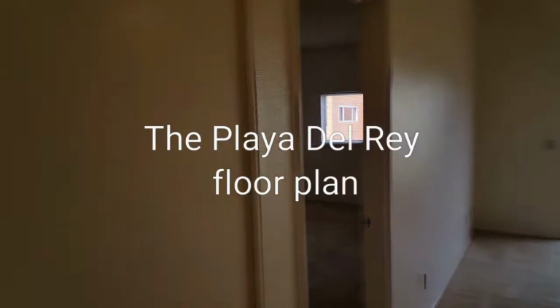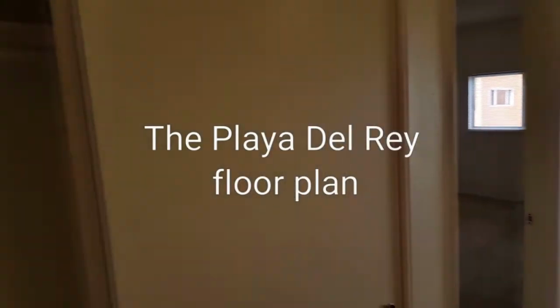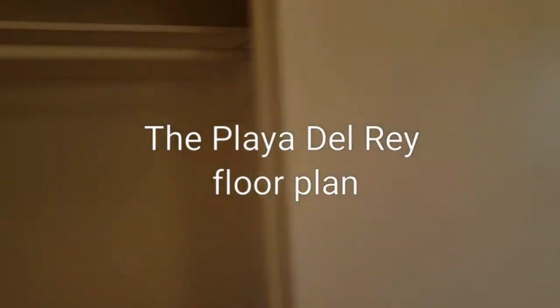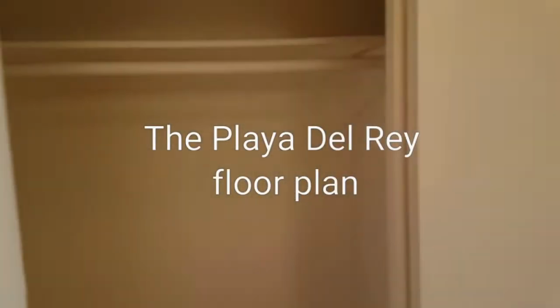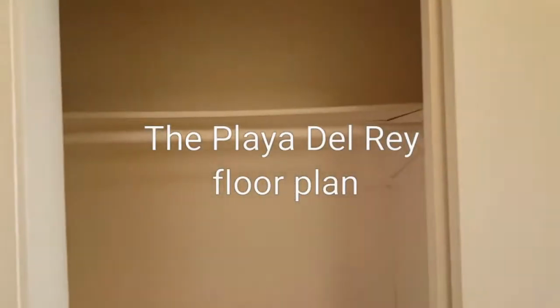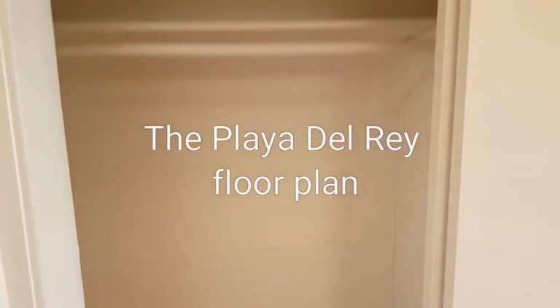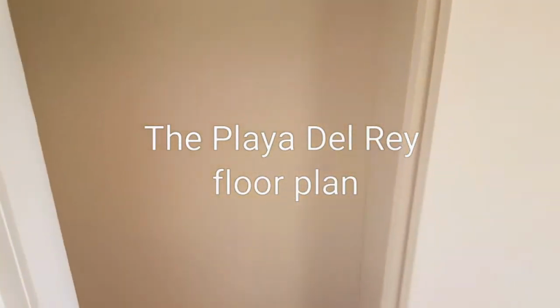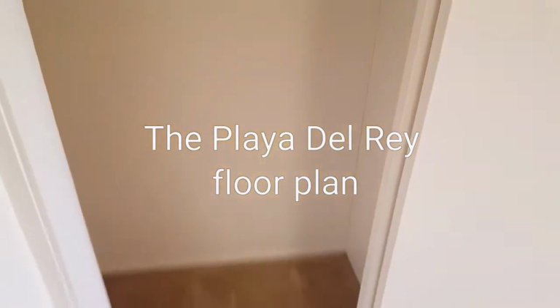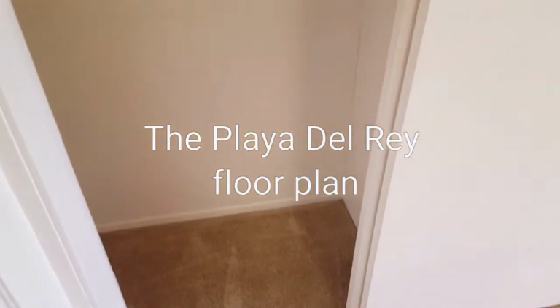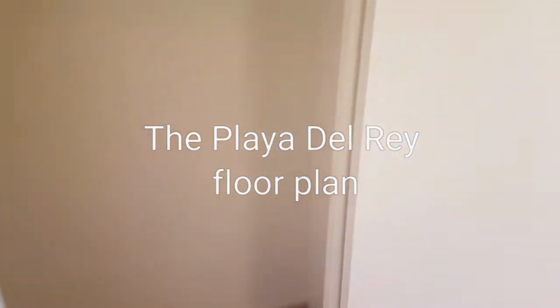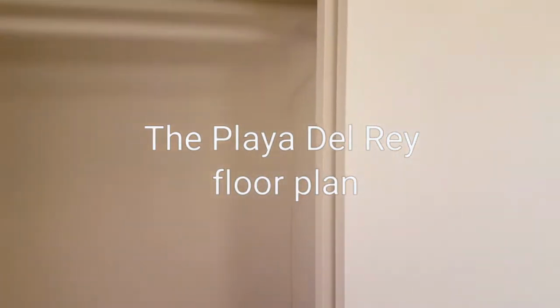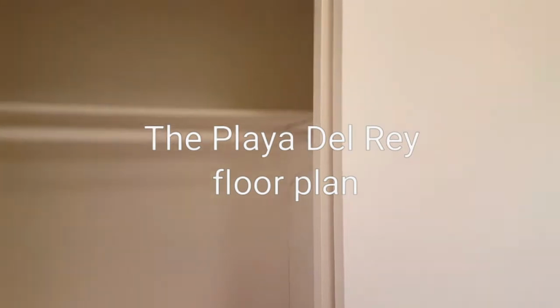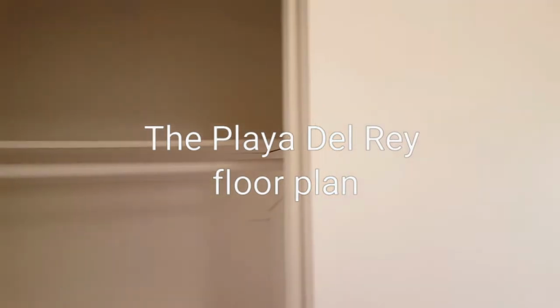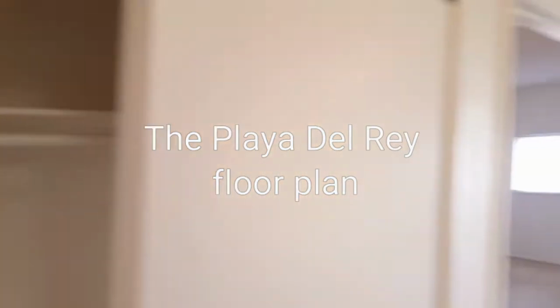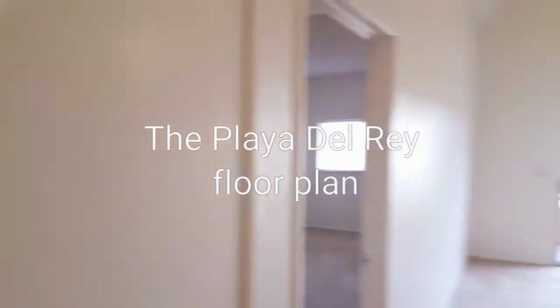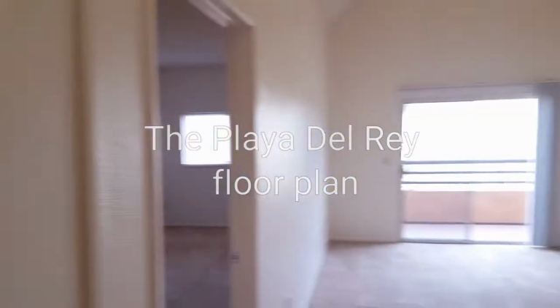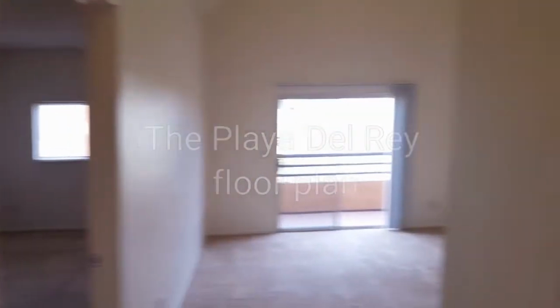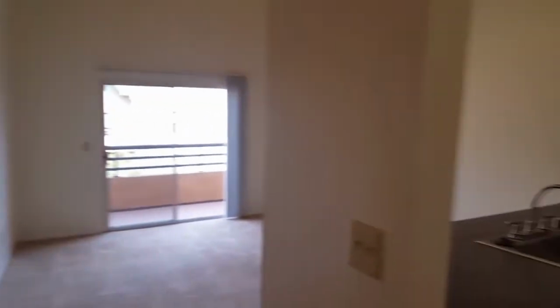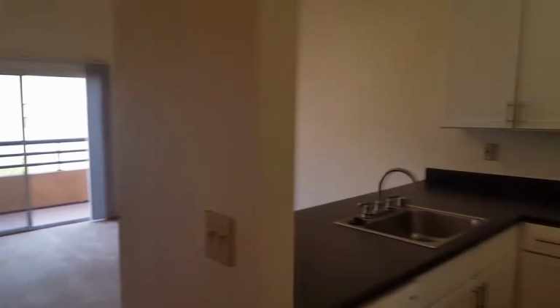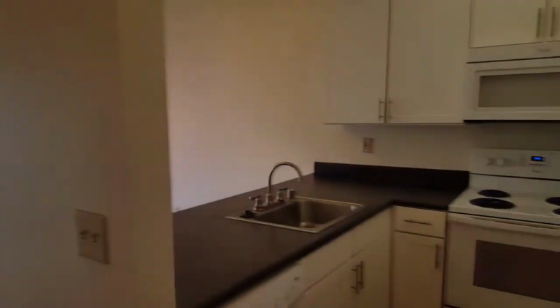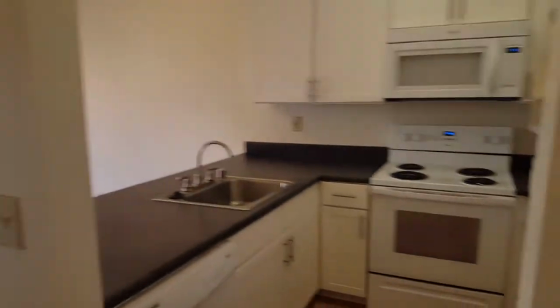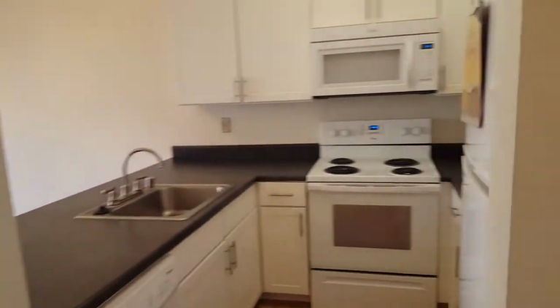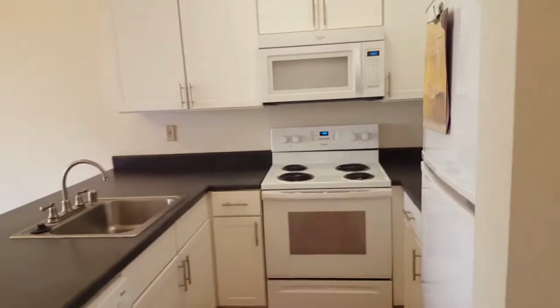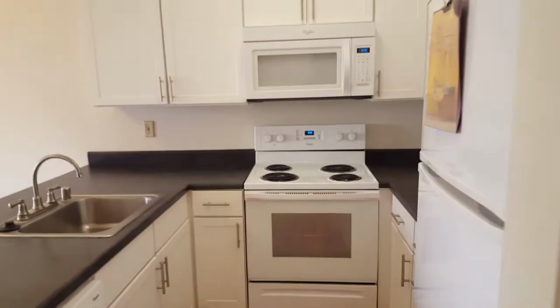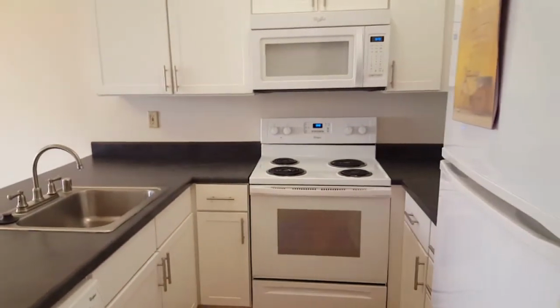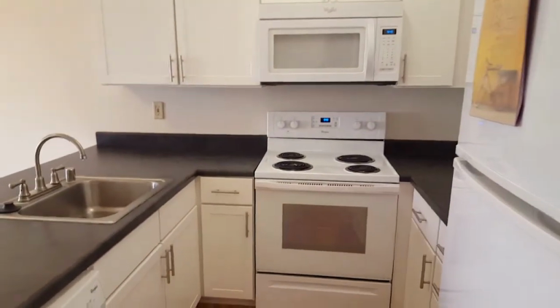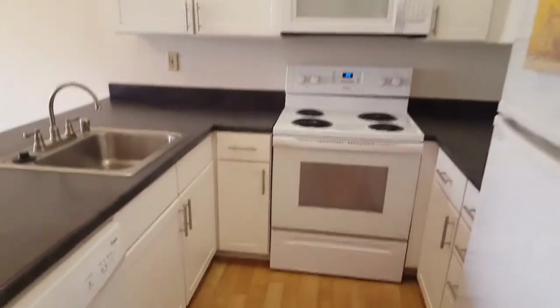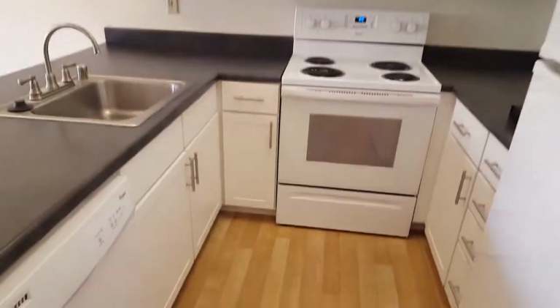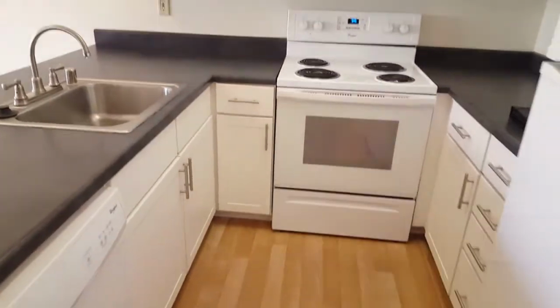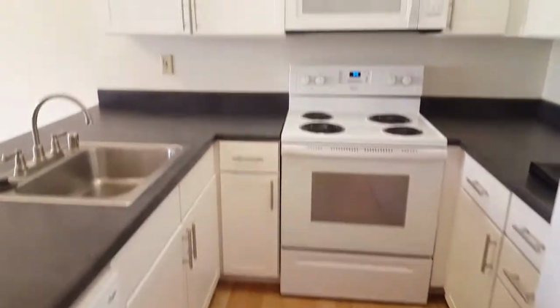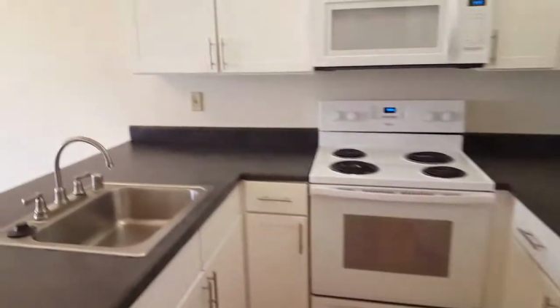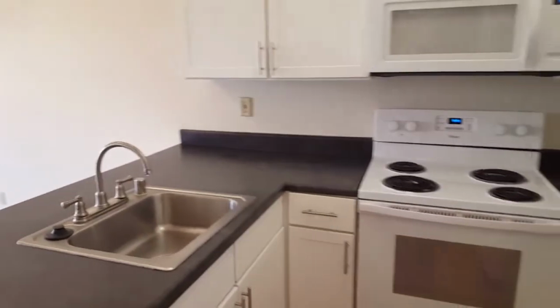To the left here we have slideable doors with plenty of closet space. Making our way to the right, we have our kitchen with white appliances, white cabinetry, and Vermican countertop.